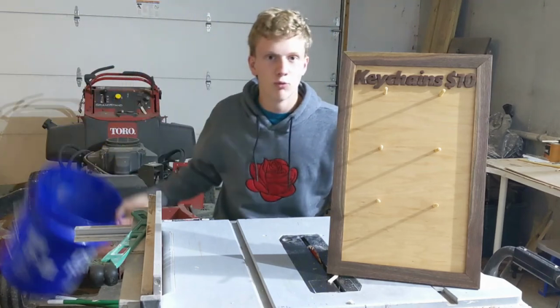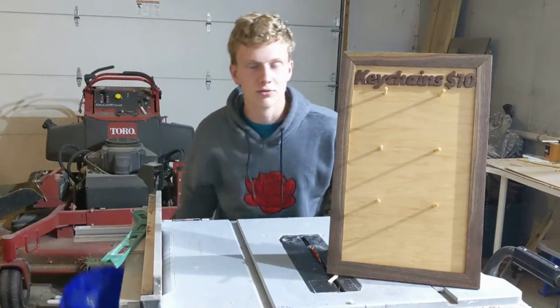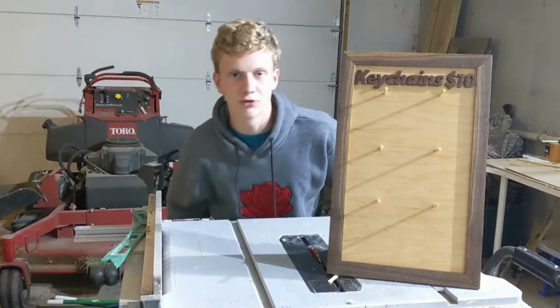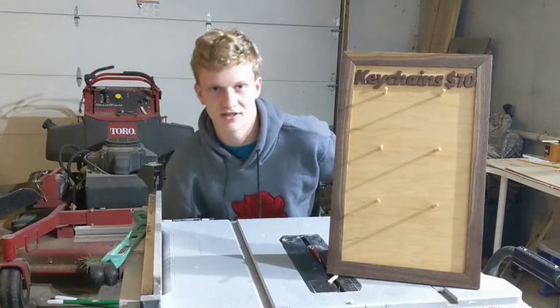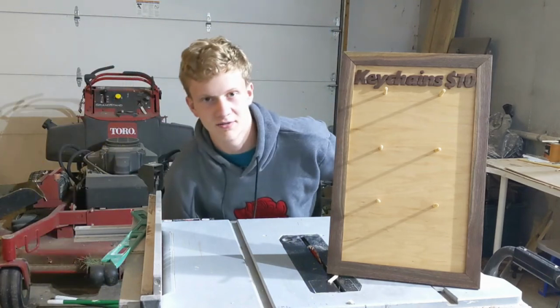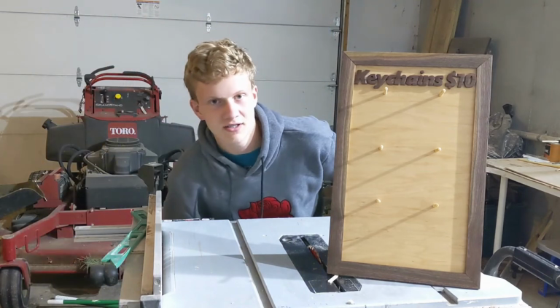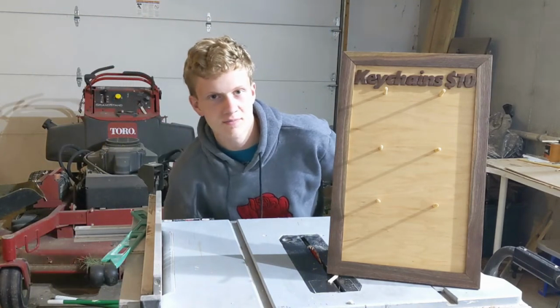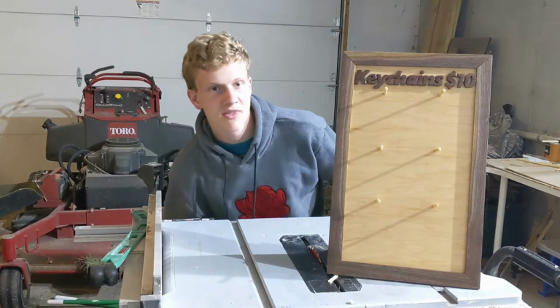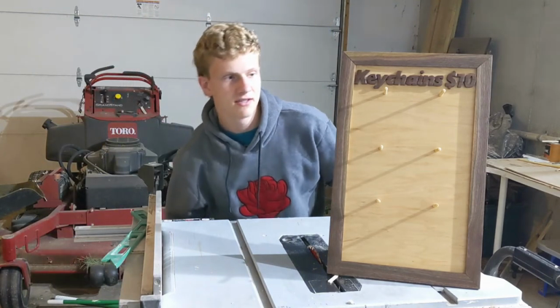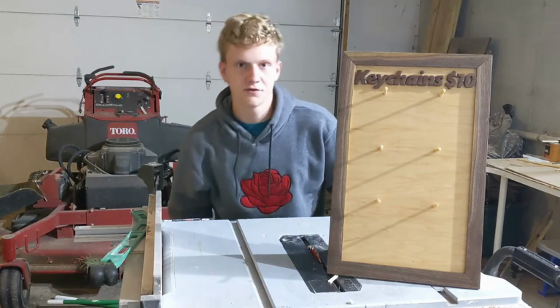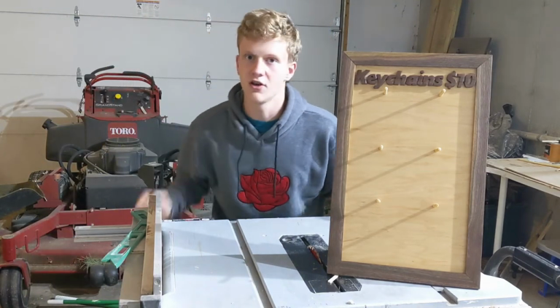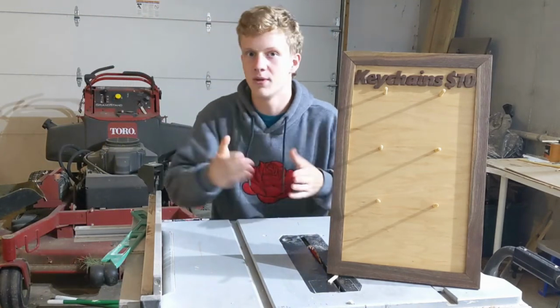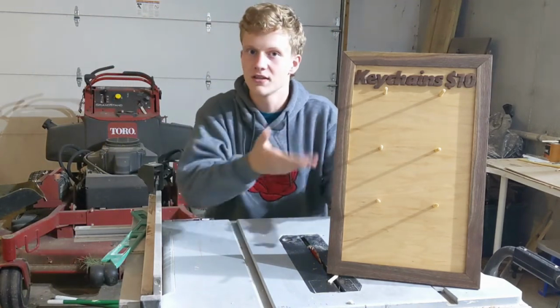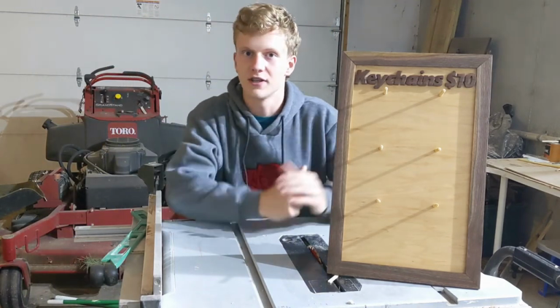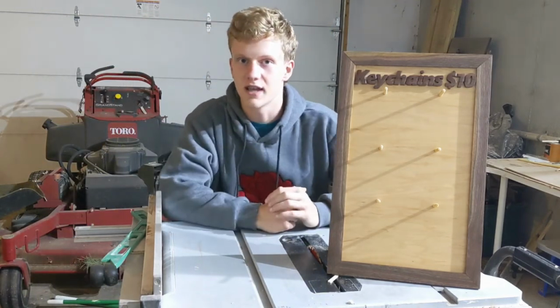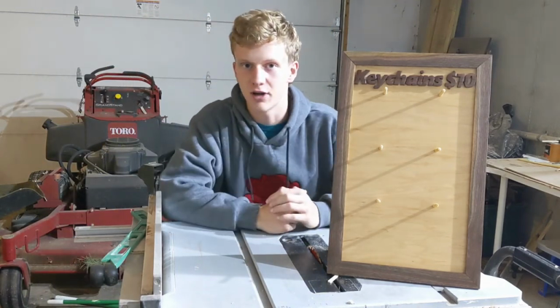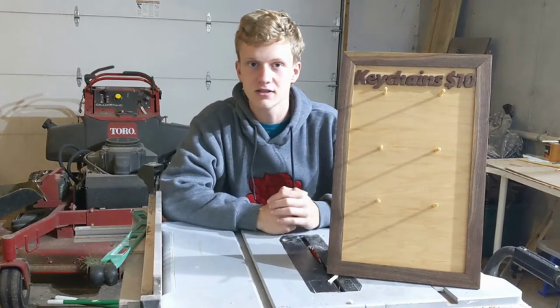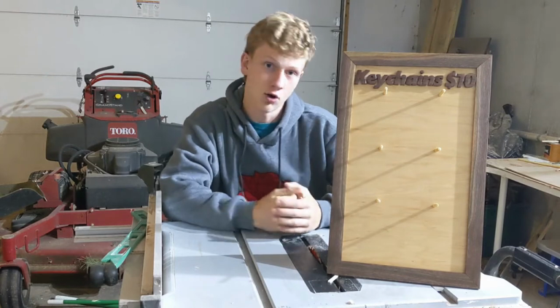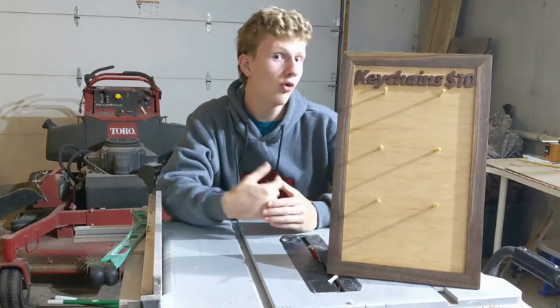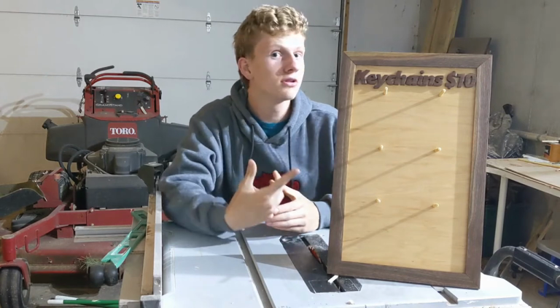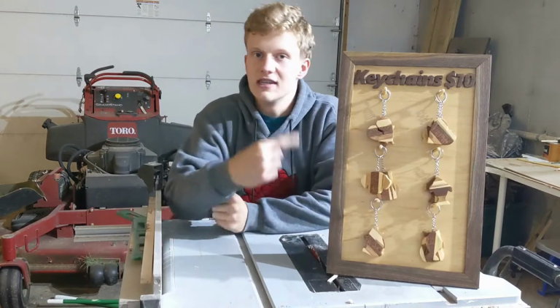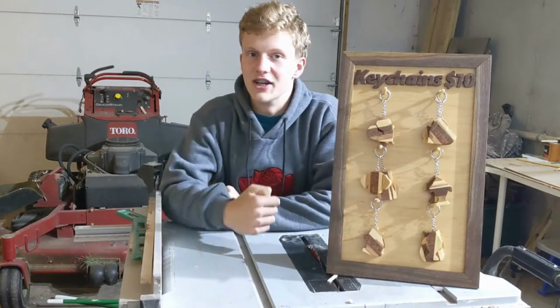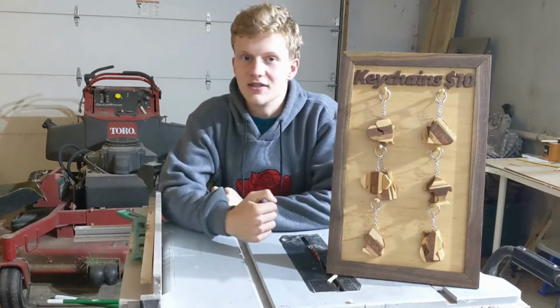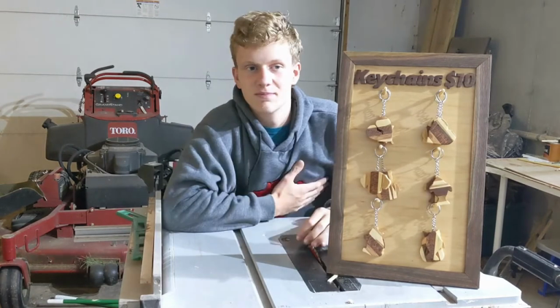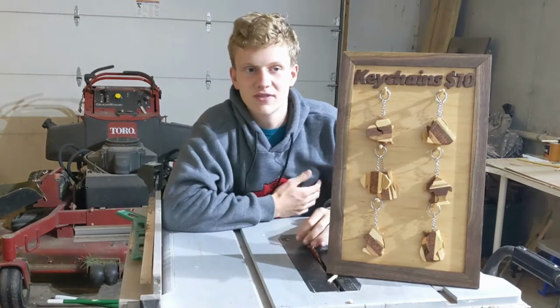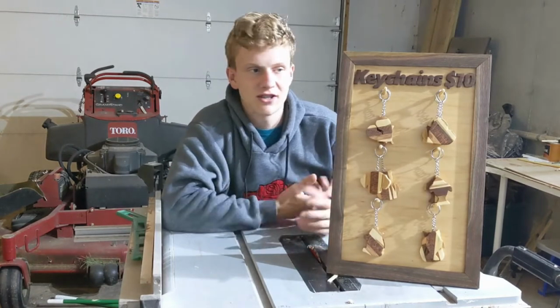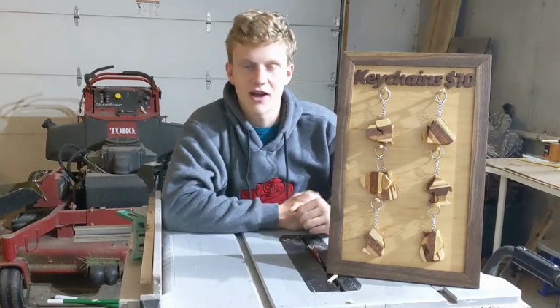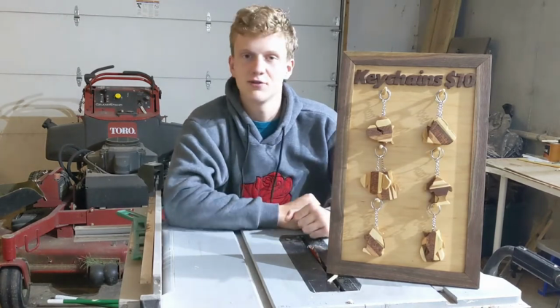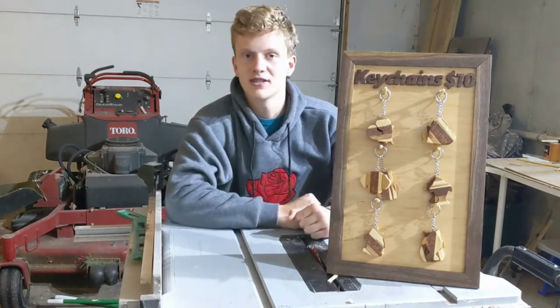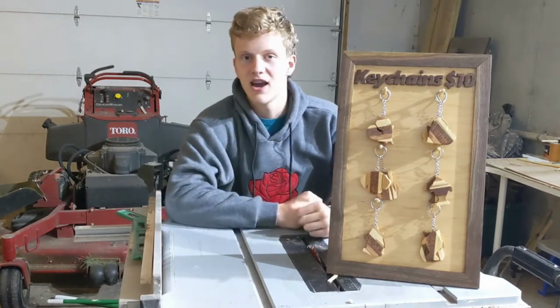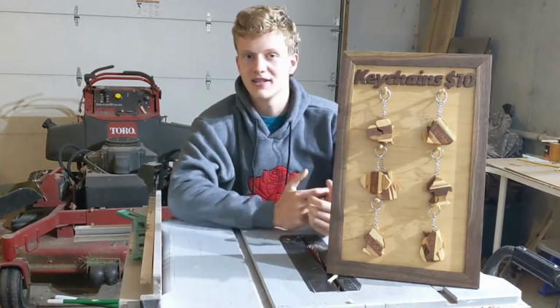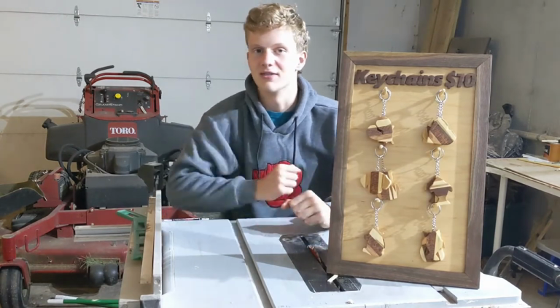Welcome friends and enemies. In this video I make this fancy apparatus to hold keychains. Stick around if you want to see how I did it.